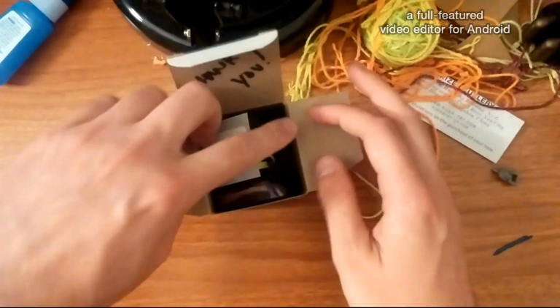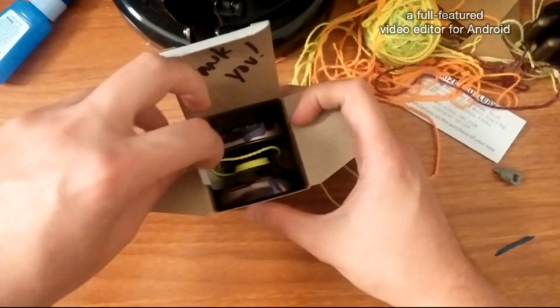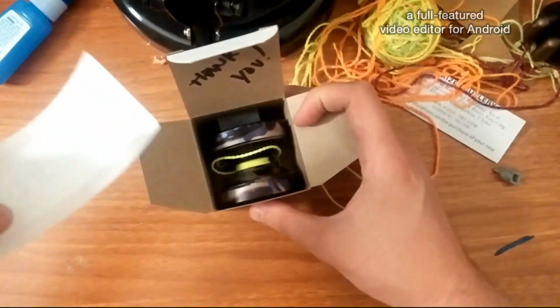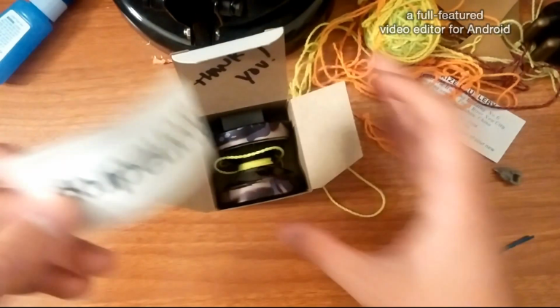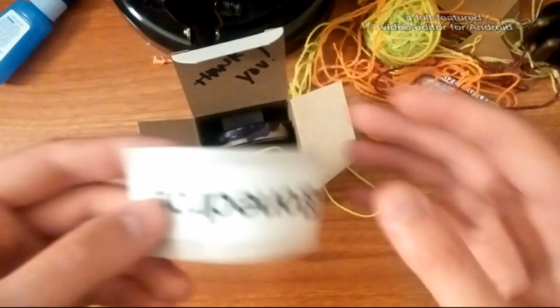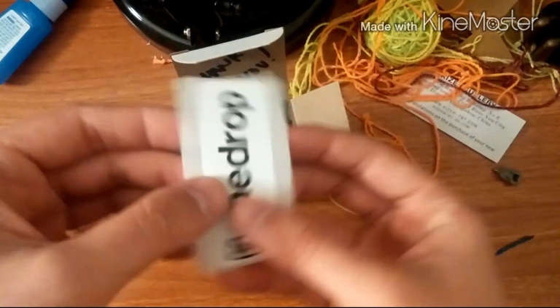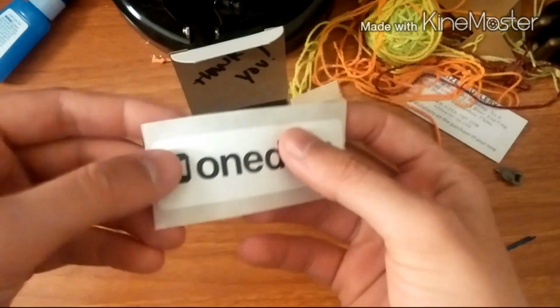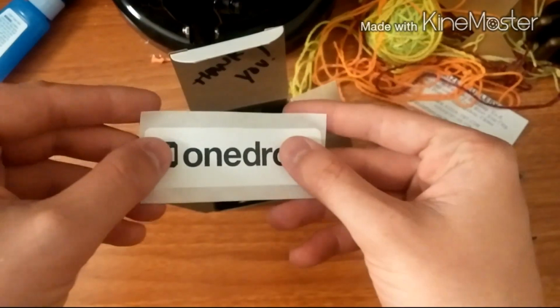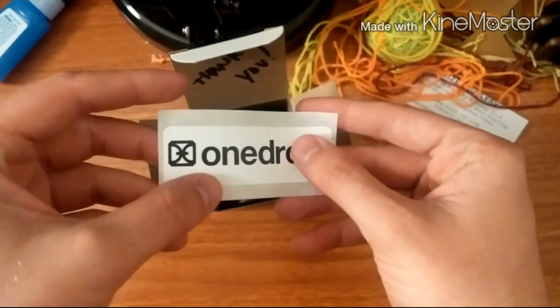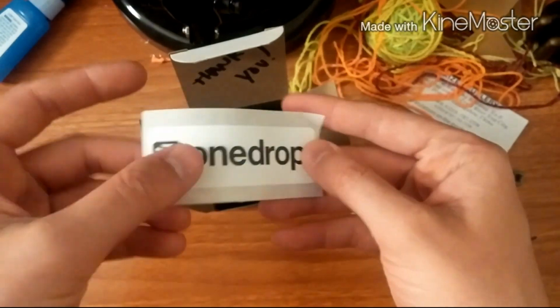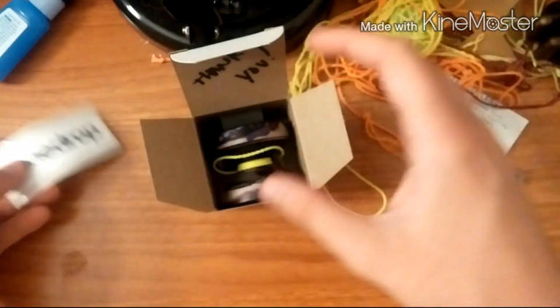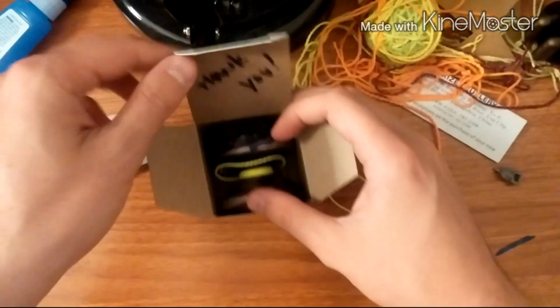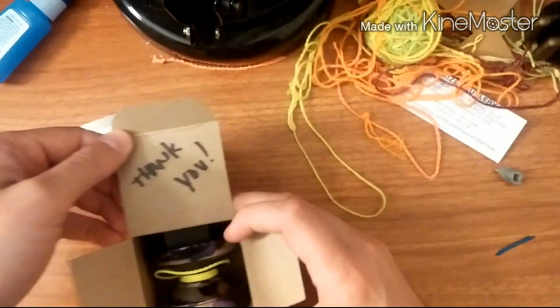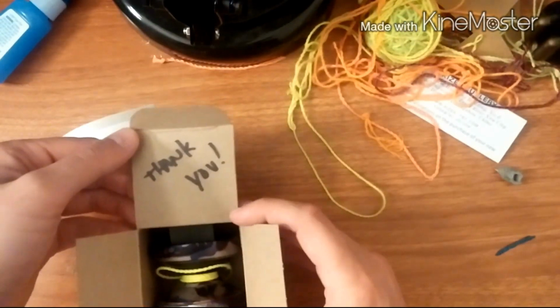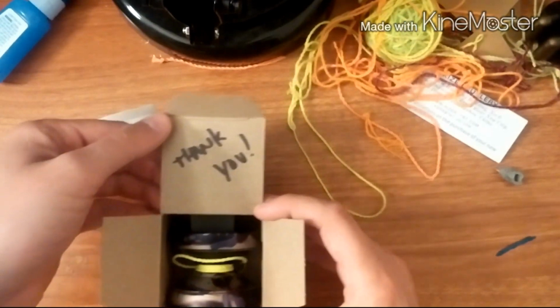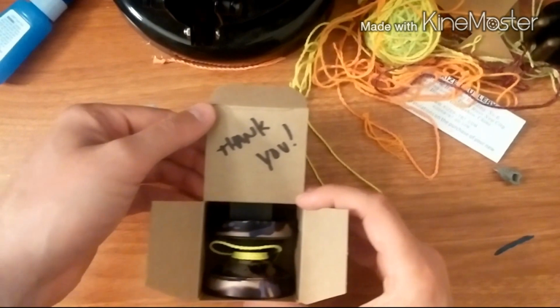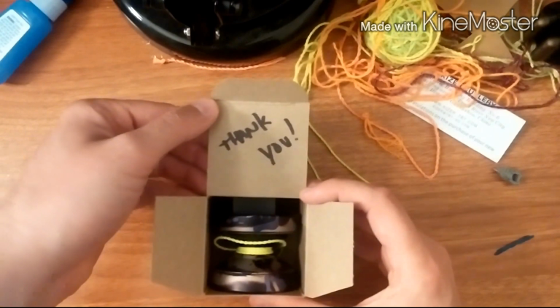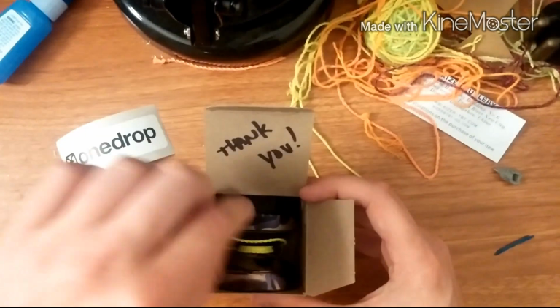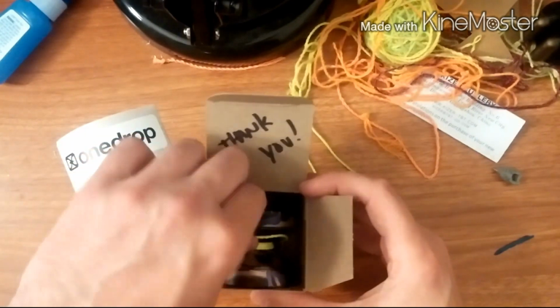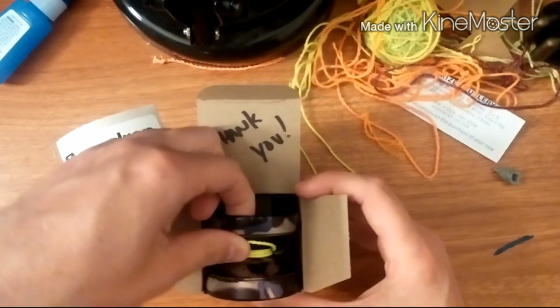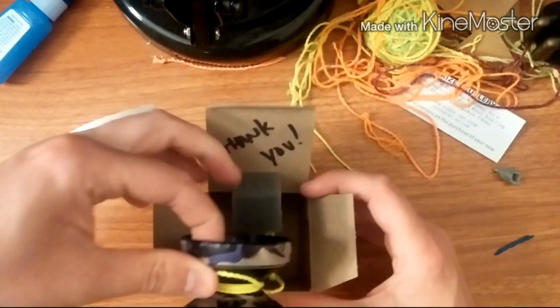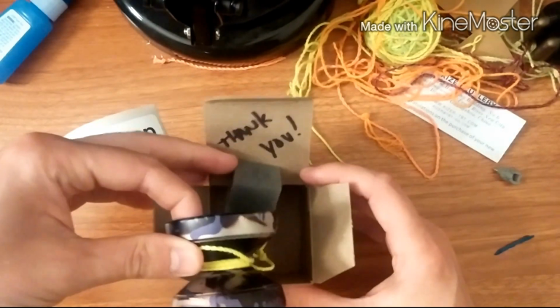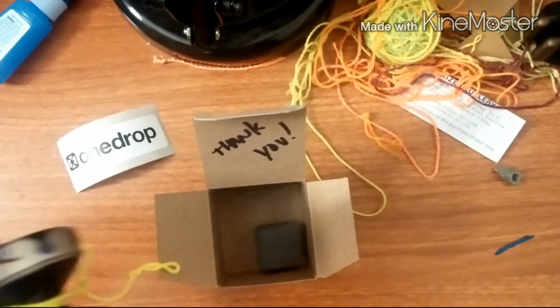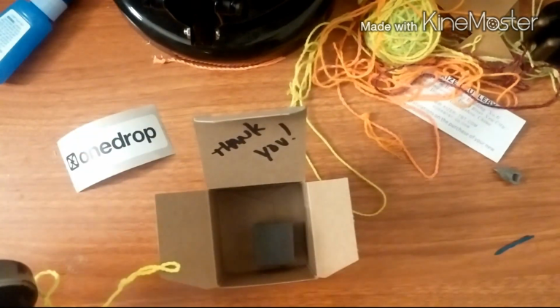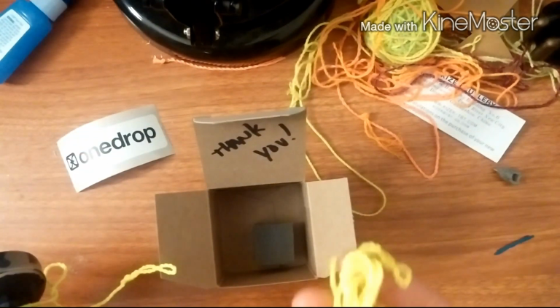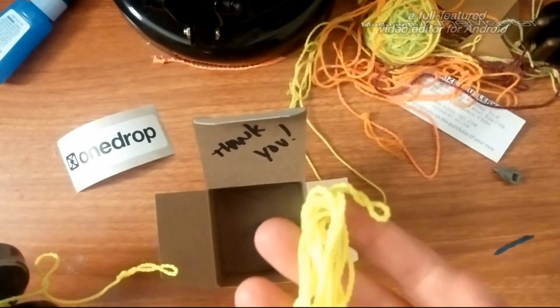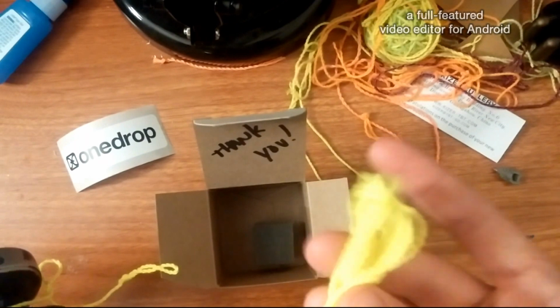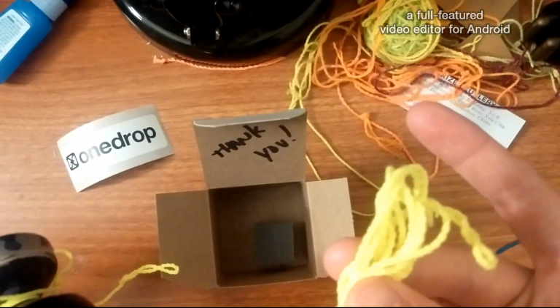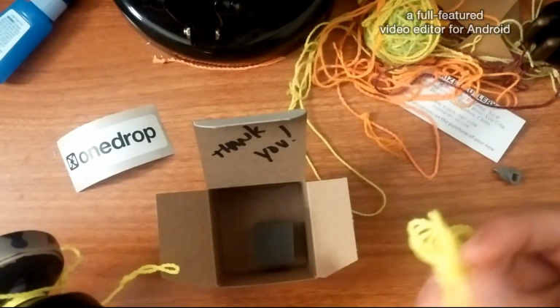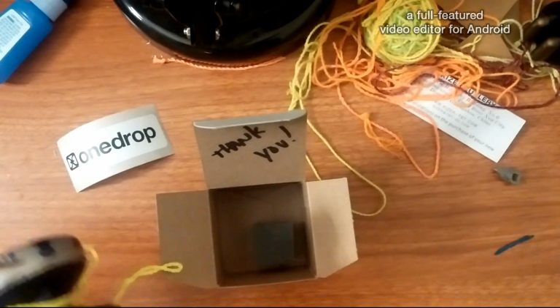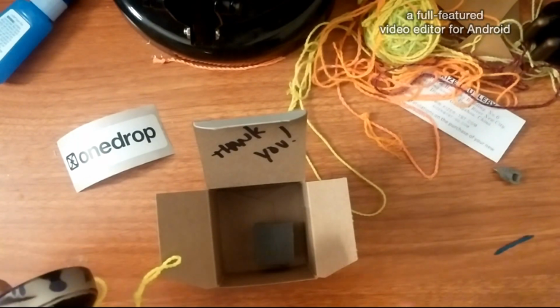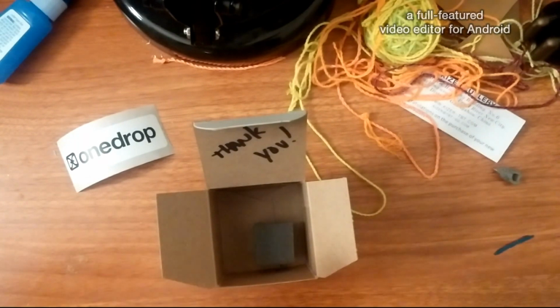We voted on the colorway. OneDrop sent us a sticker, and they wrote 'thank you' on the box, which is cool. They gave us an extra — I believe it's kitty string — that came with it.